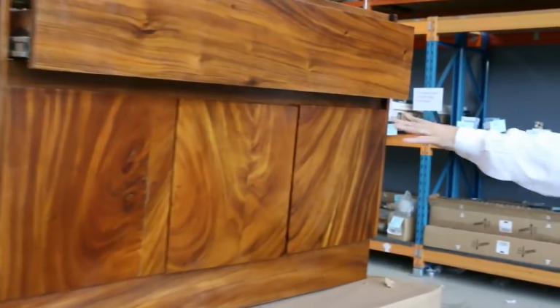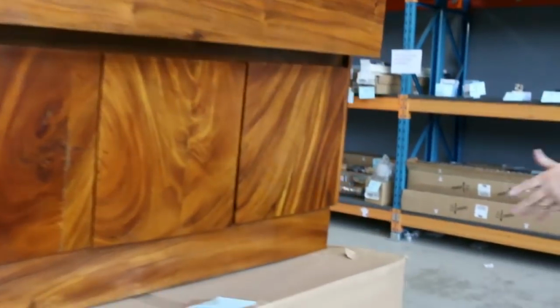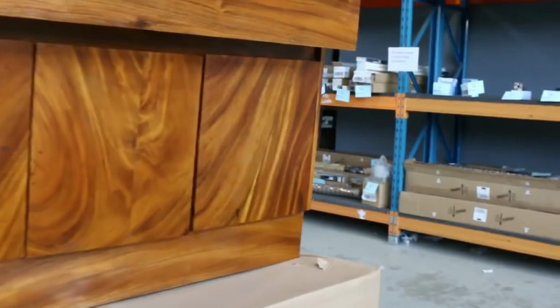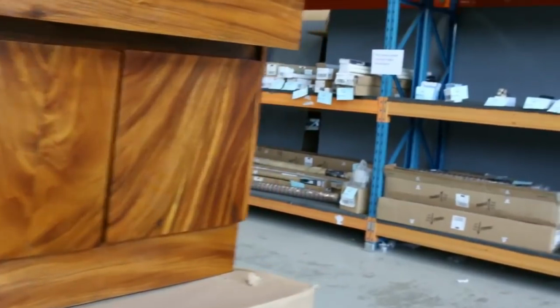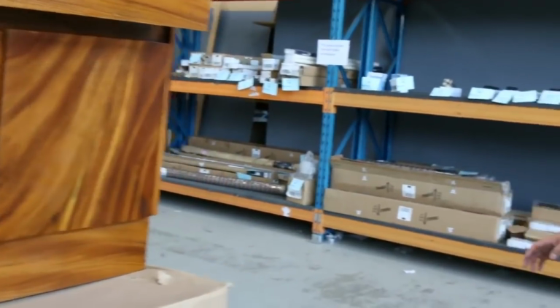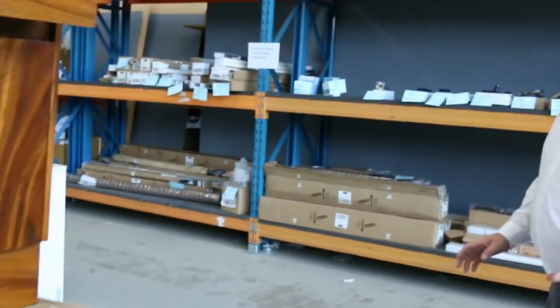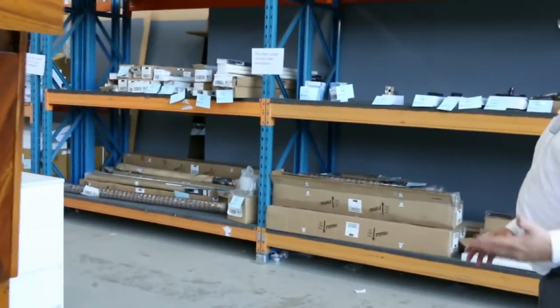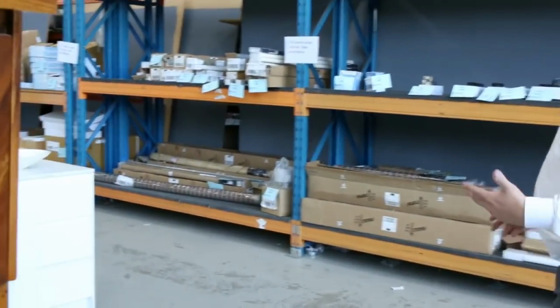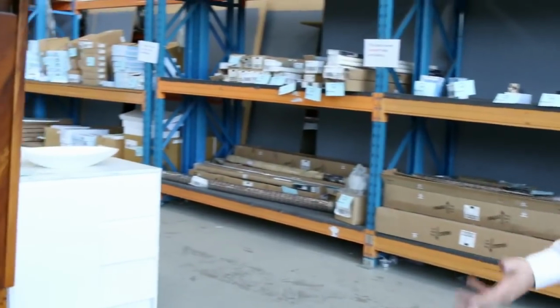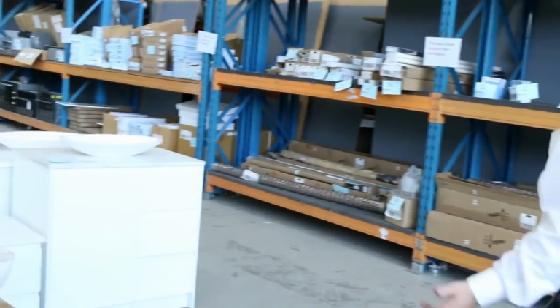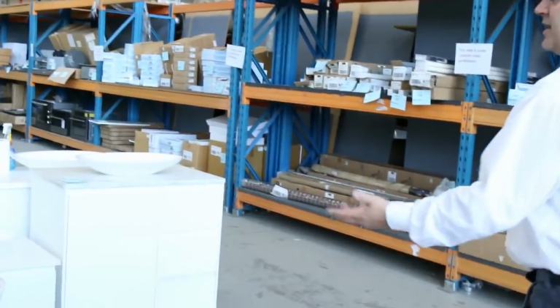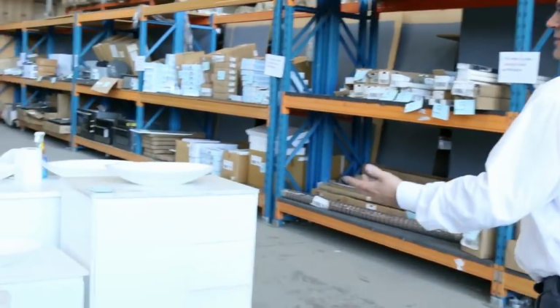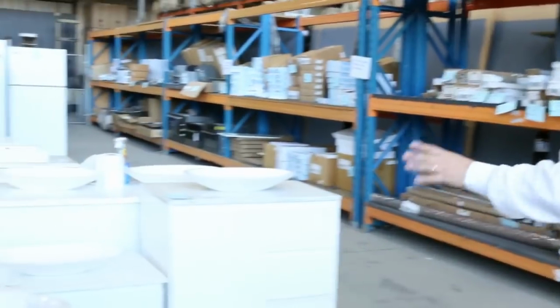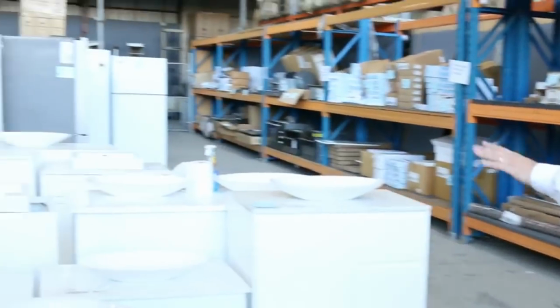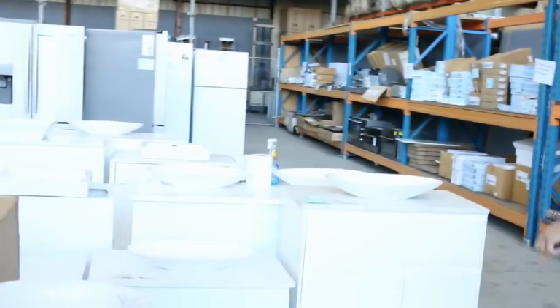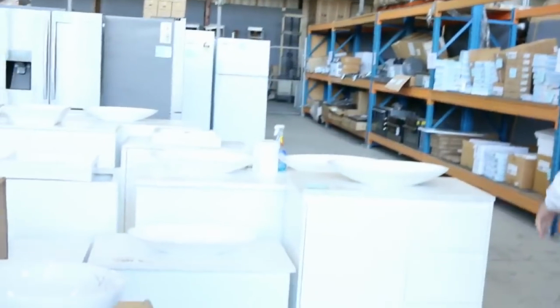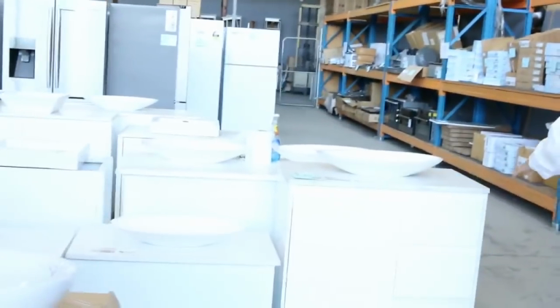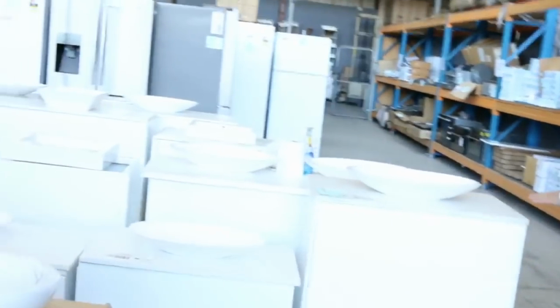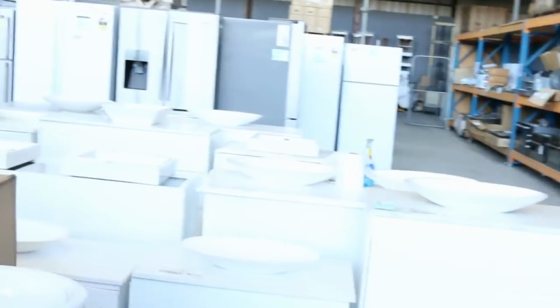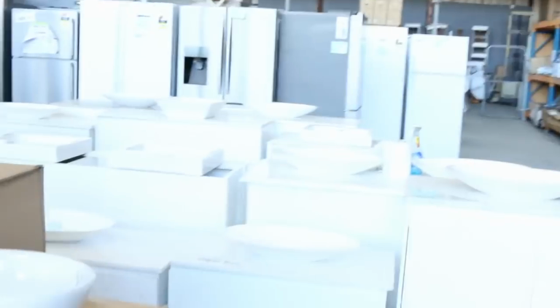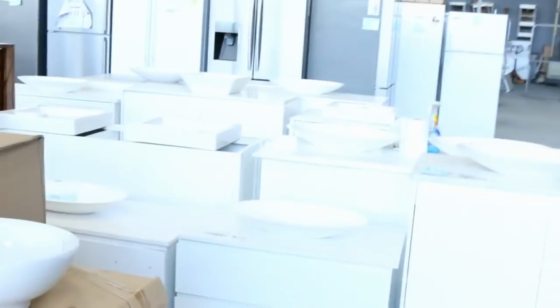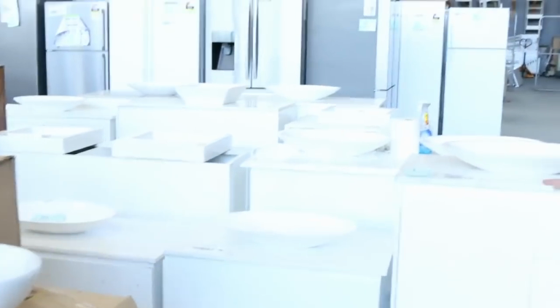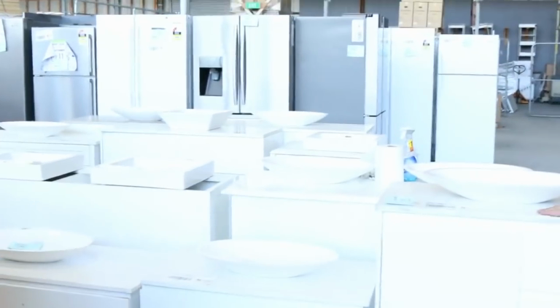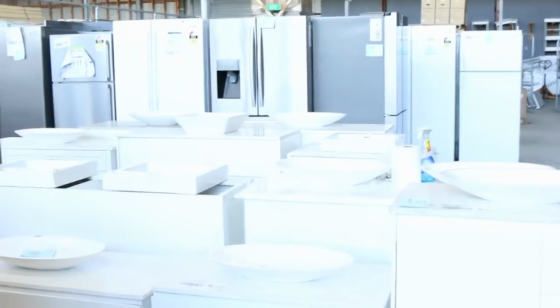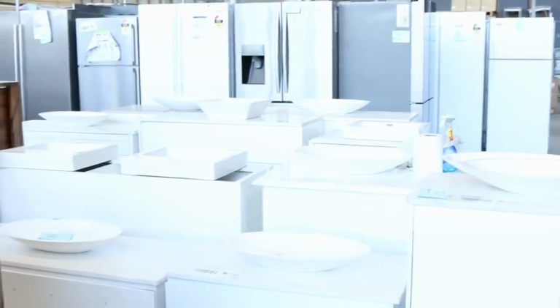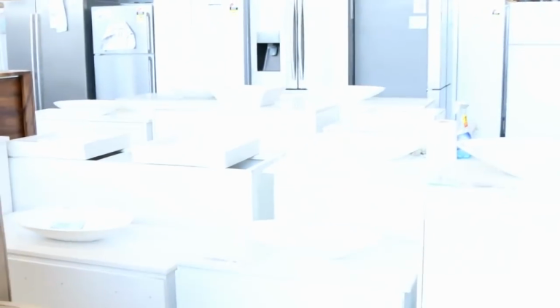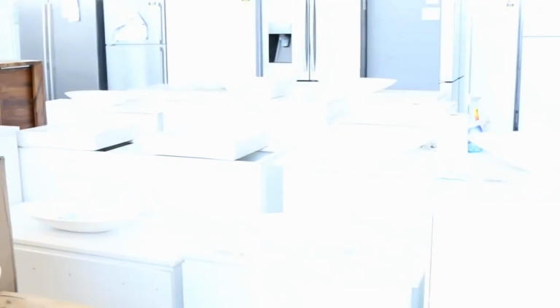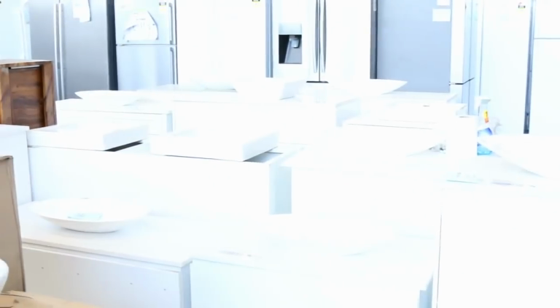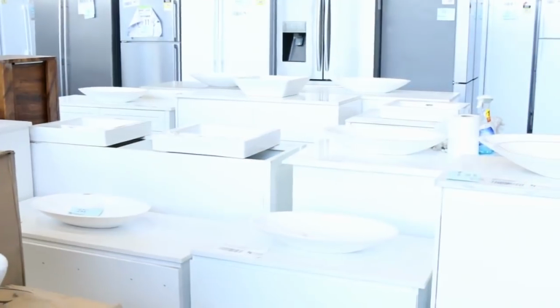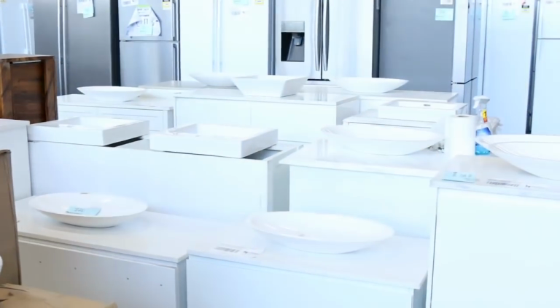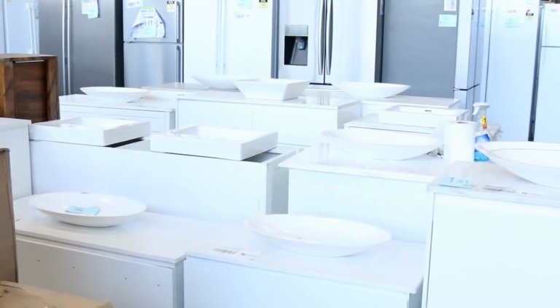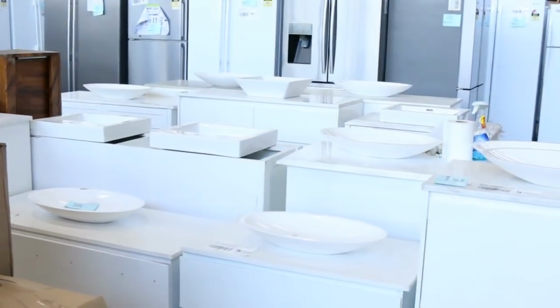We've got some of these beautiful solid timber vanities — wall hung, floor mount, vanity basins. Look at all these beautiful gloss white with the marble look tops and ceramic bowls. Absolutely fantastic.